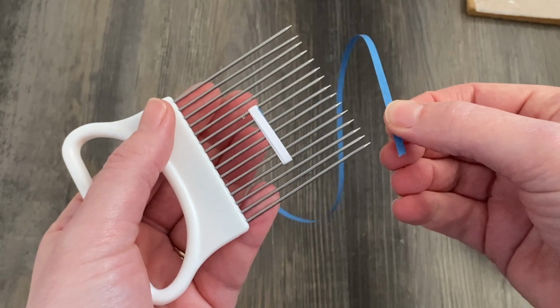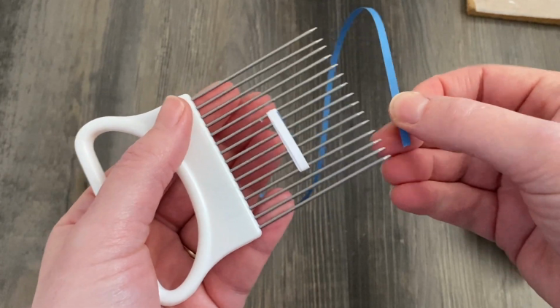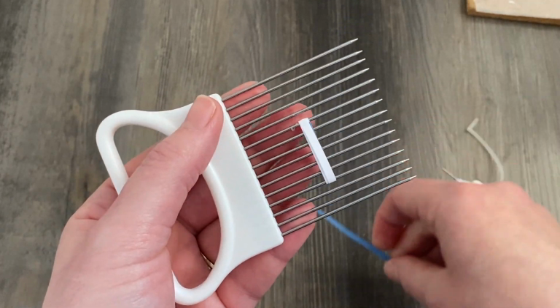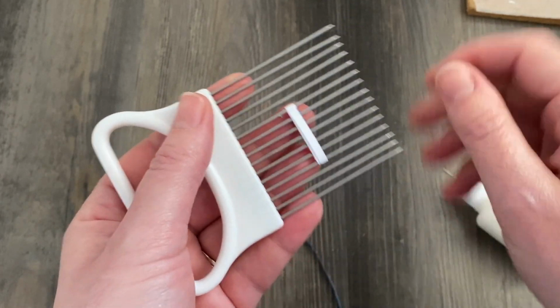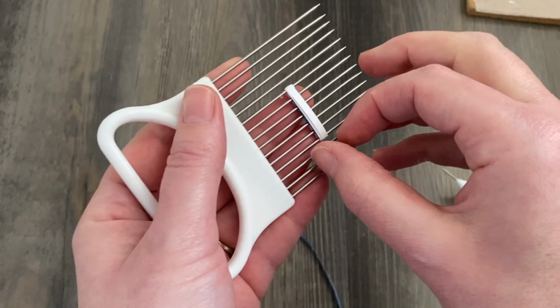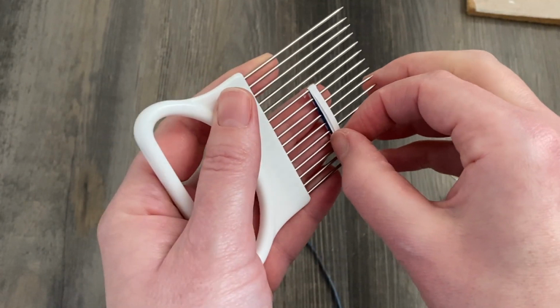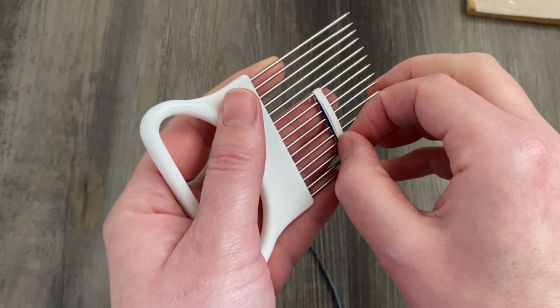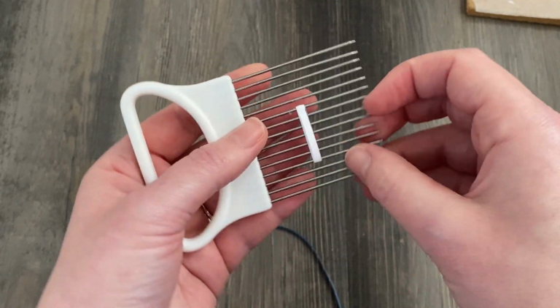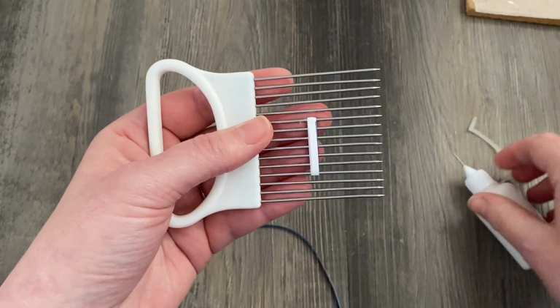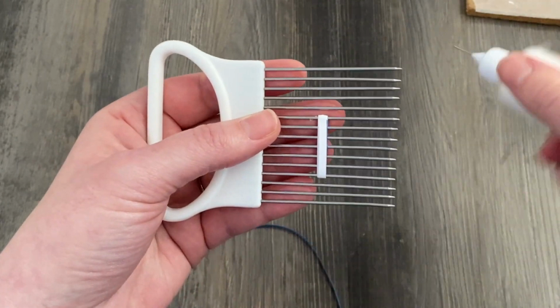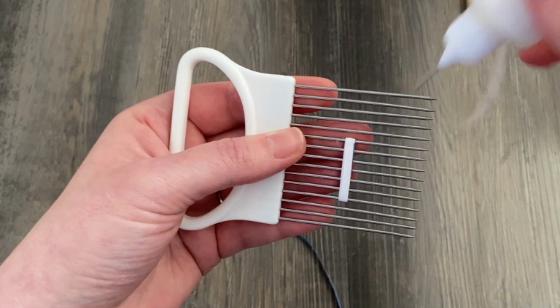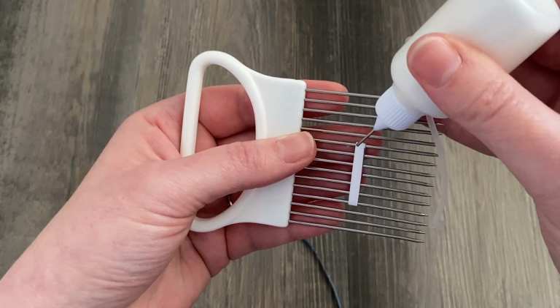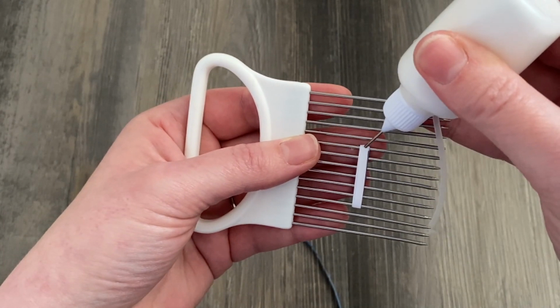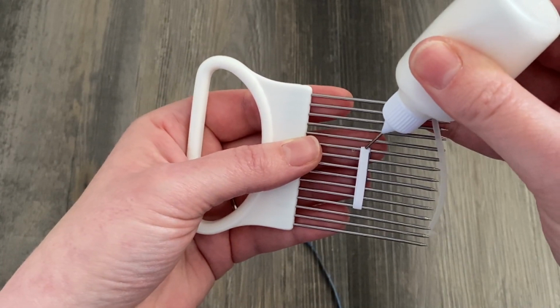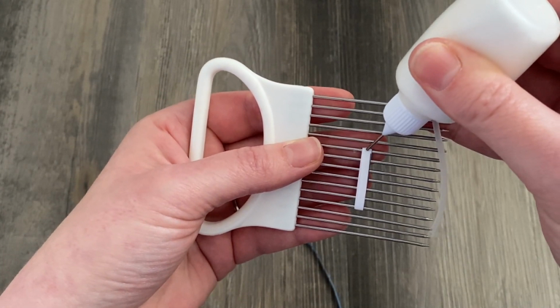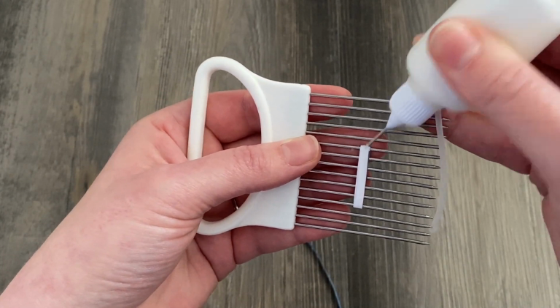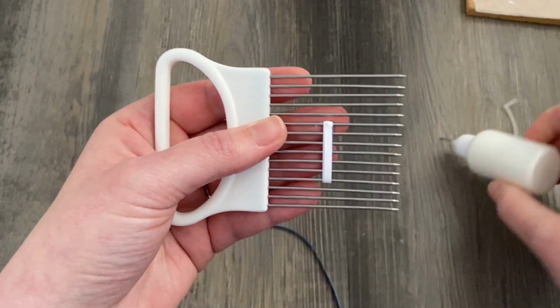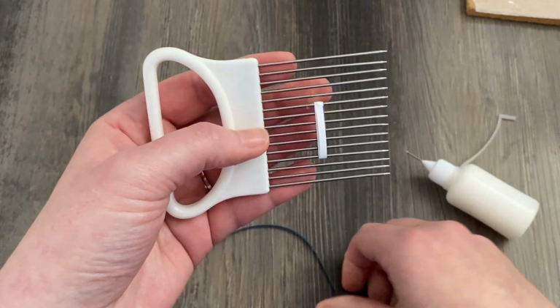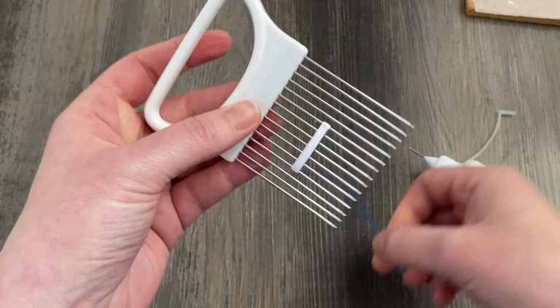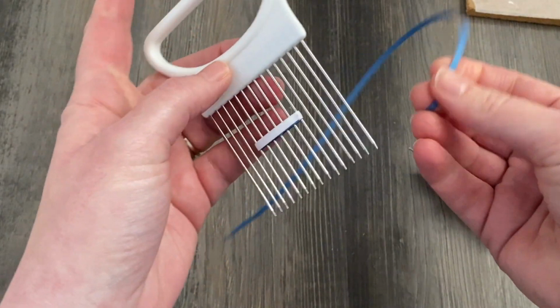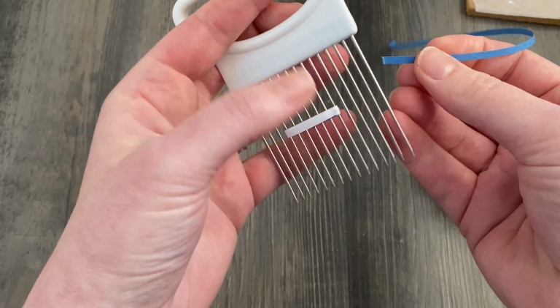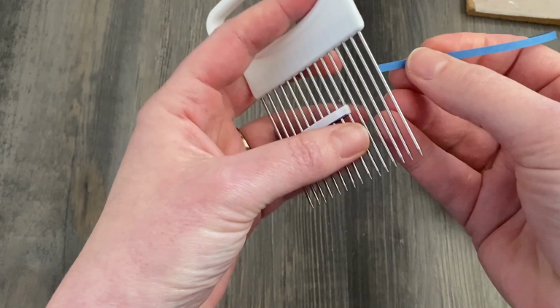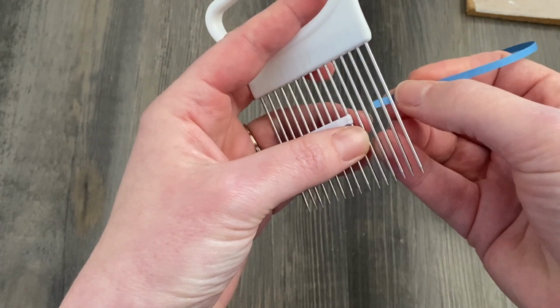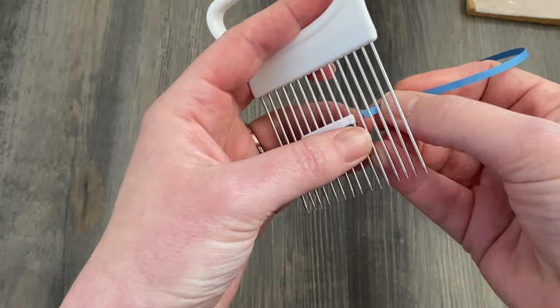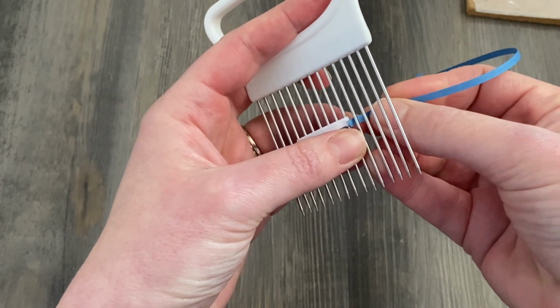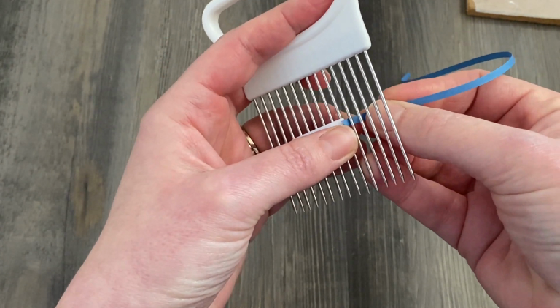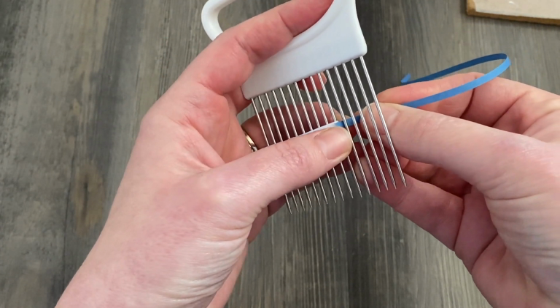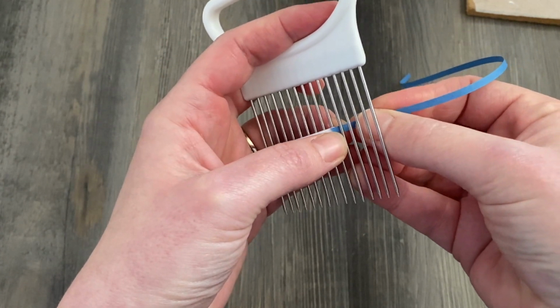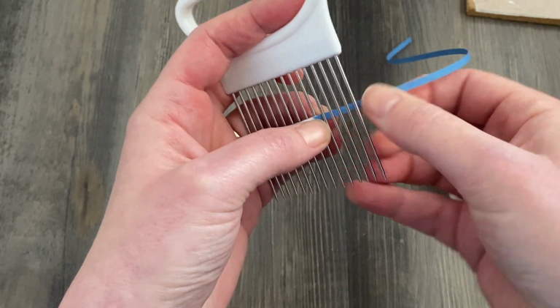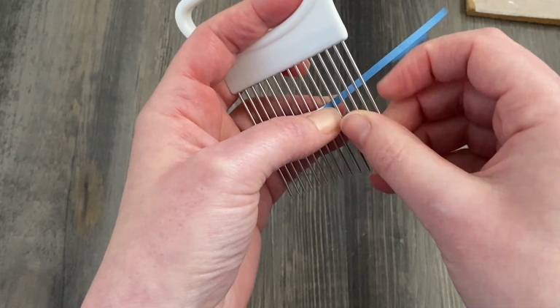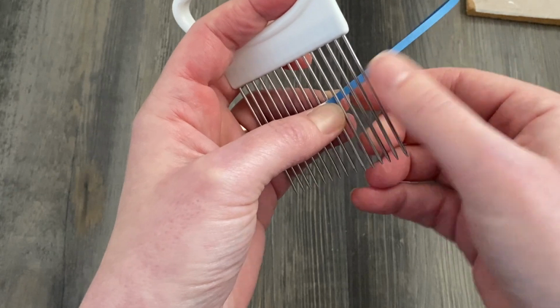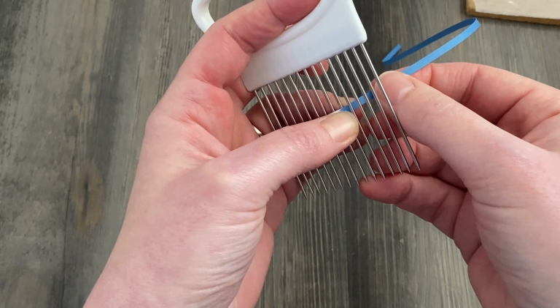Now we're going to add another layer of blue. This is going to be exactly the same as we did with the white — glue it as close to the edge as you can, then wrap once and wrap twice, and finish it in the same way.